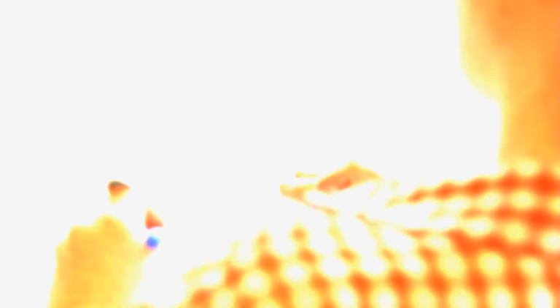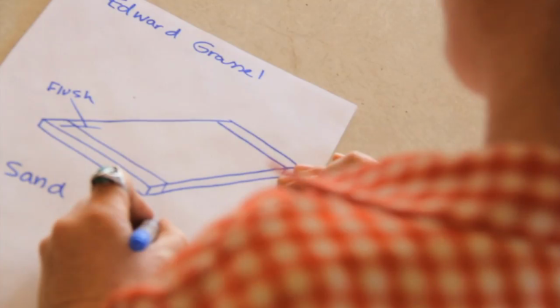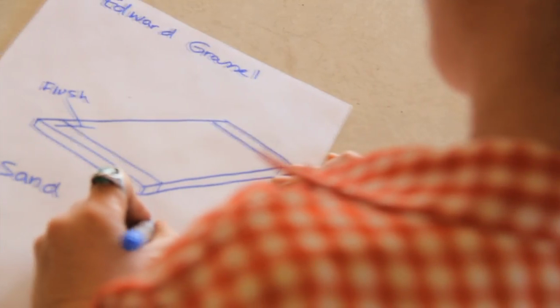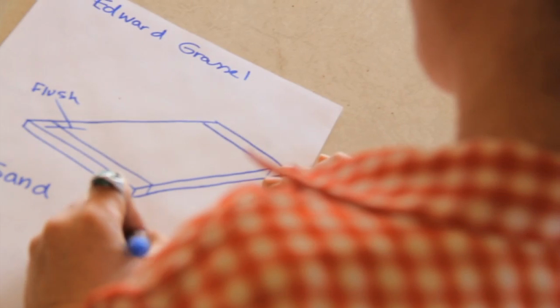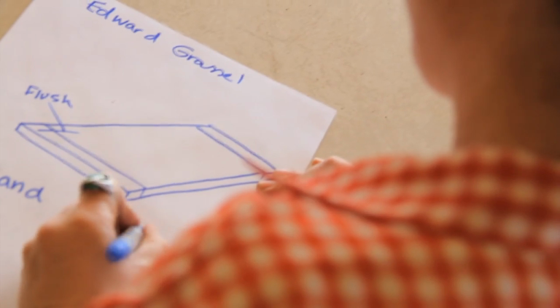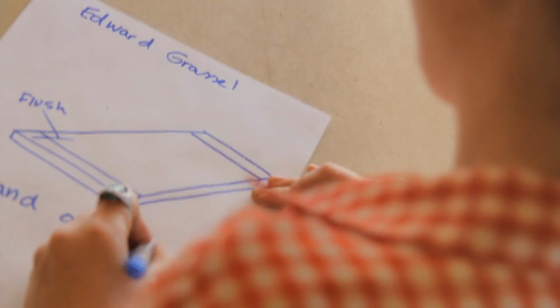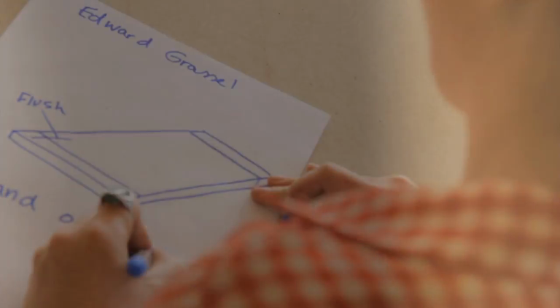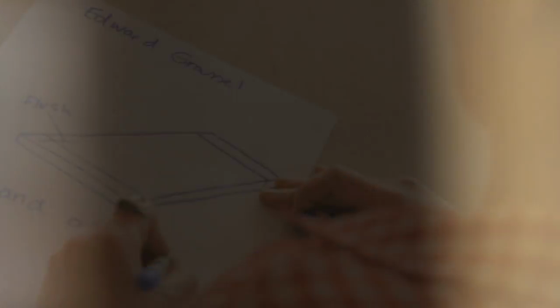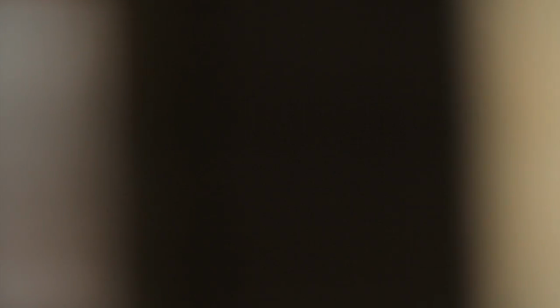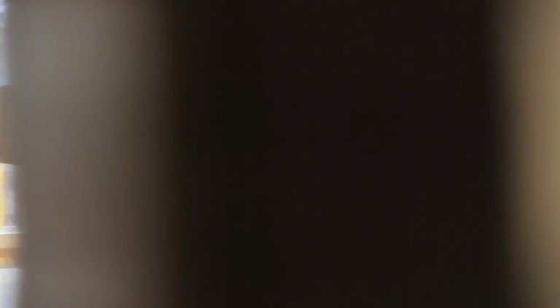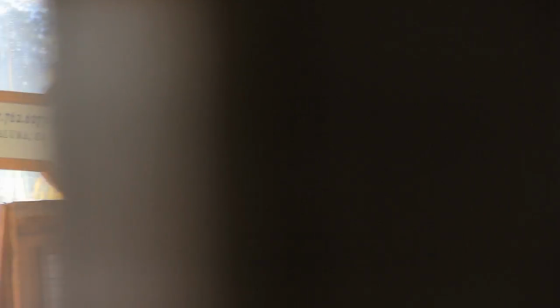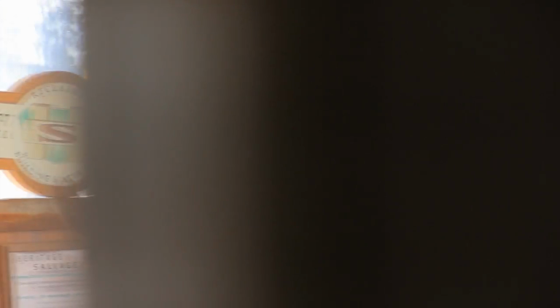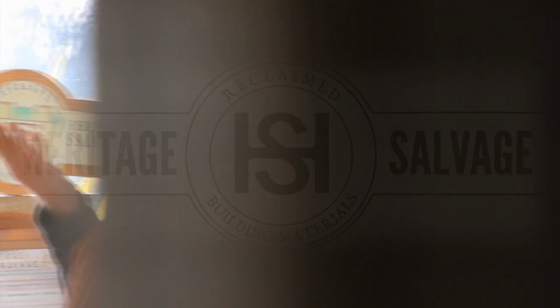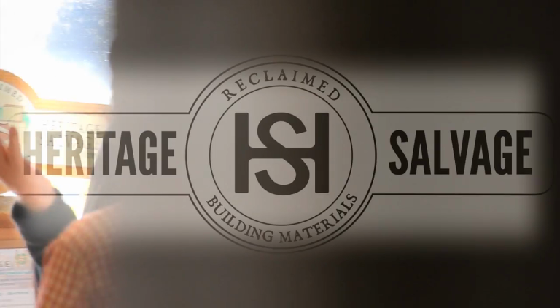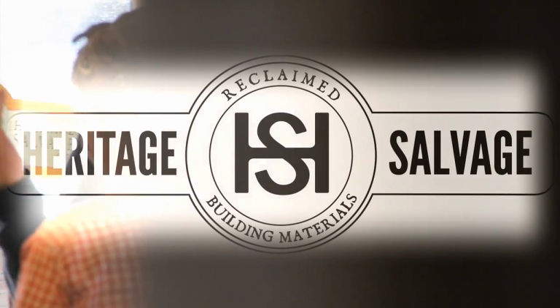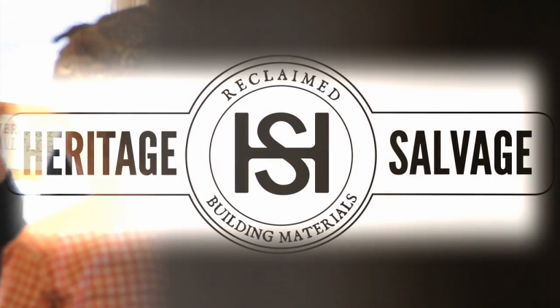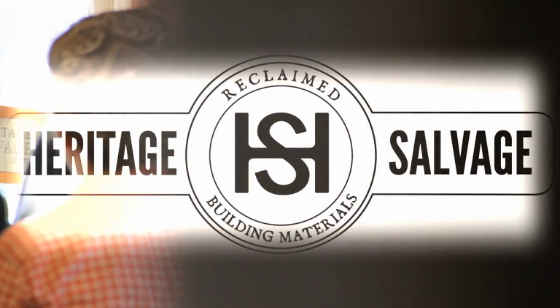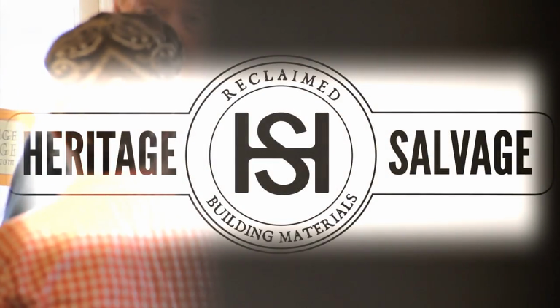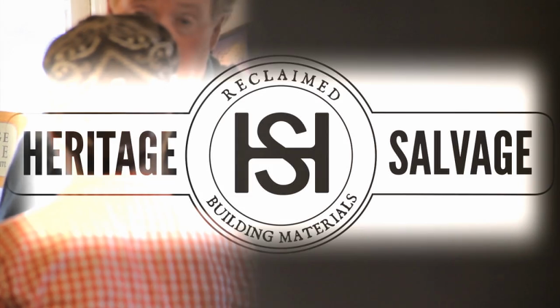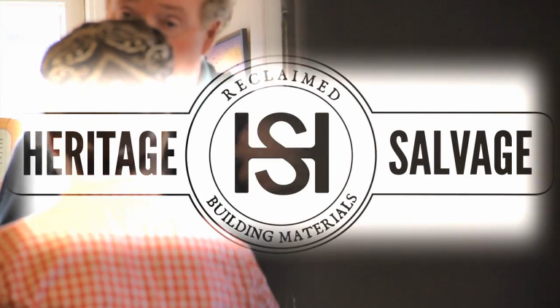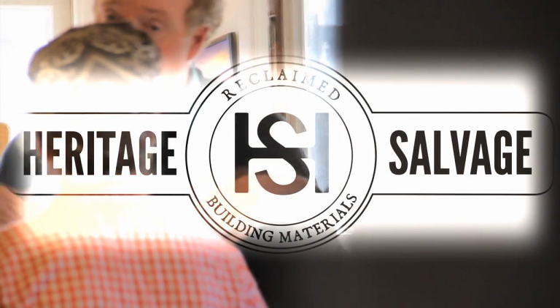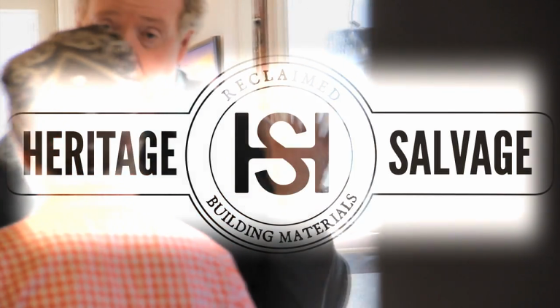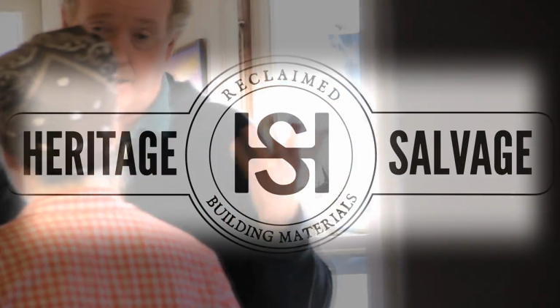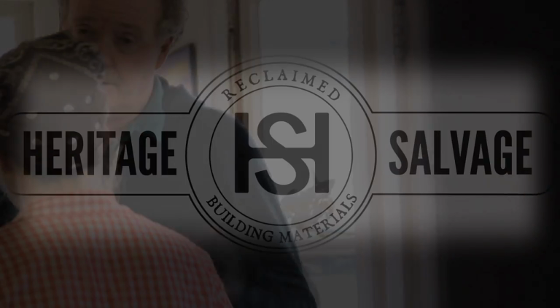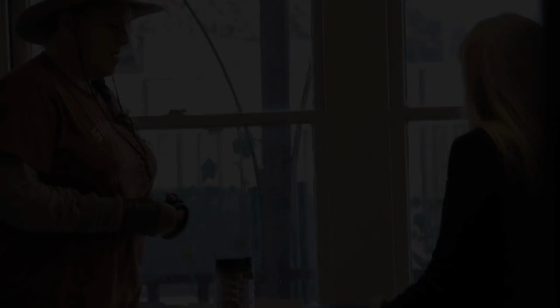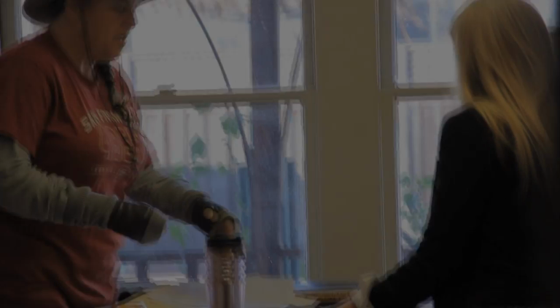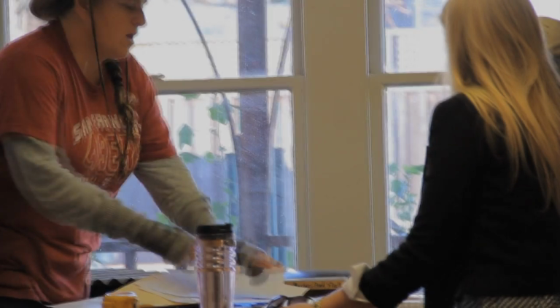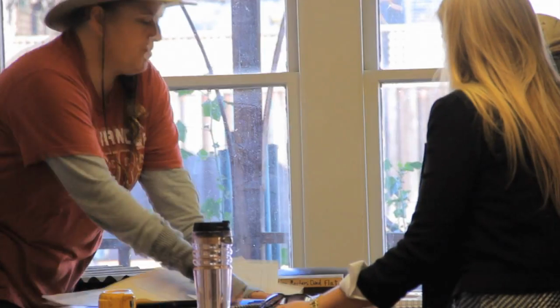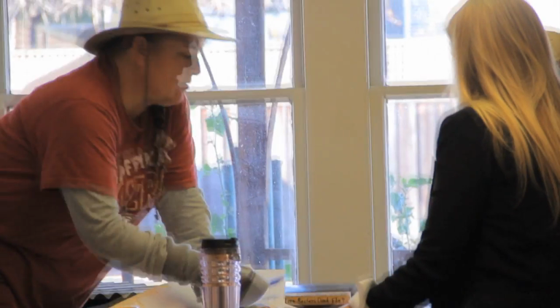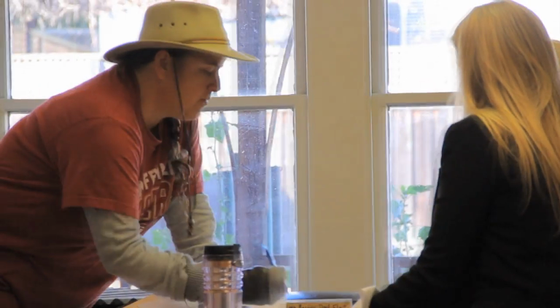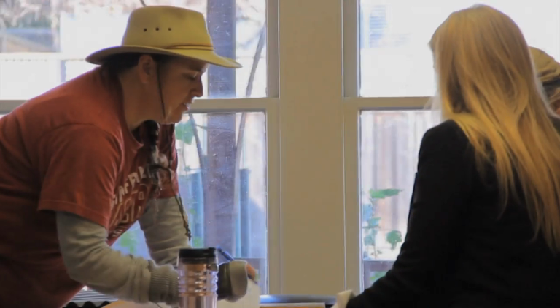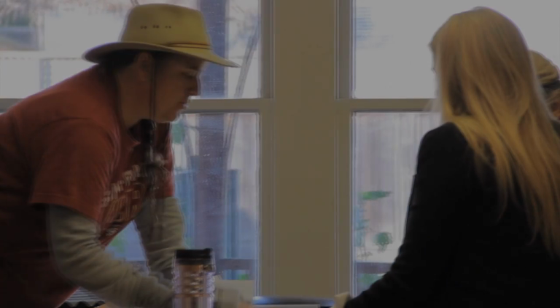Give us your drawings, look and see what we're building. Heritage Salvage, why not give us a try? Just bring by that drawing, we've got all things to help you with all the lumber you need to get by.